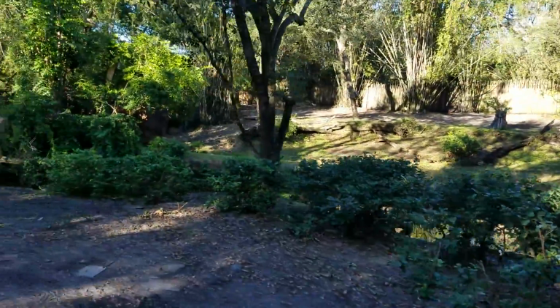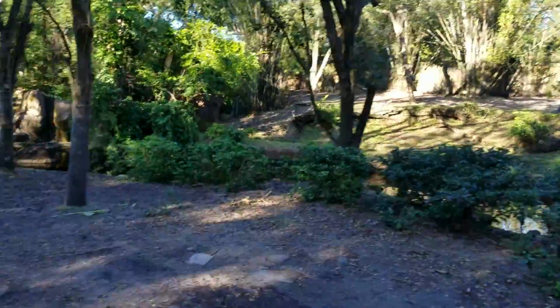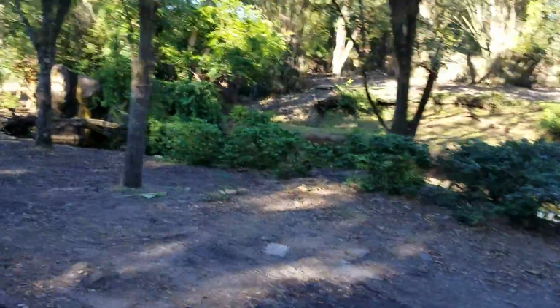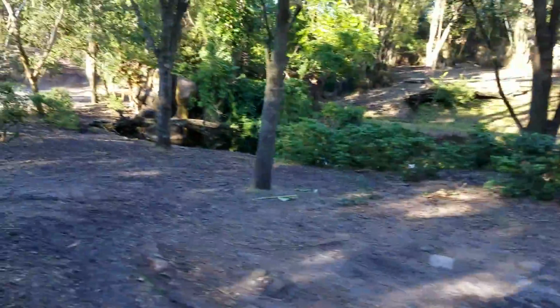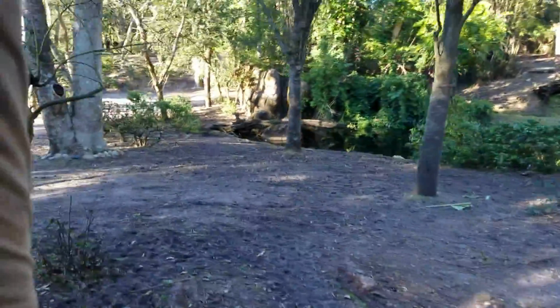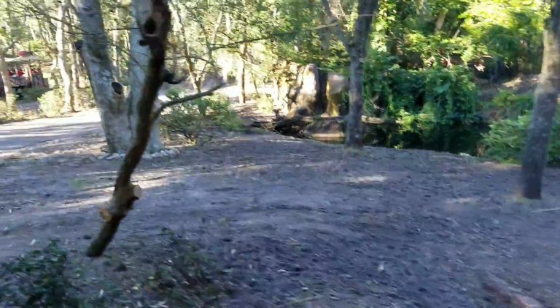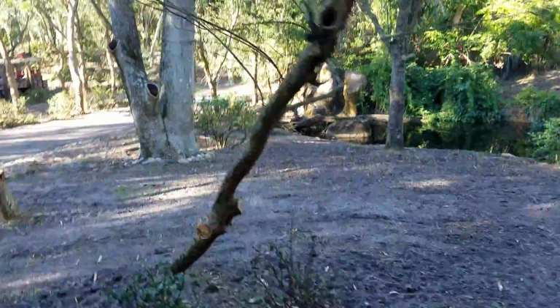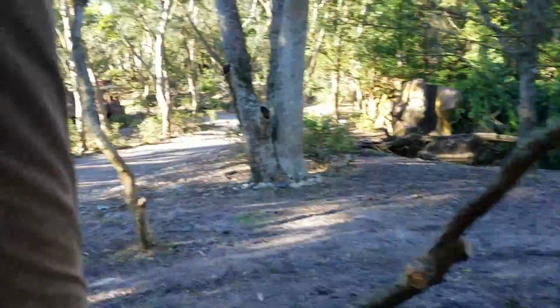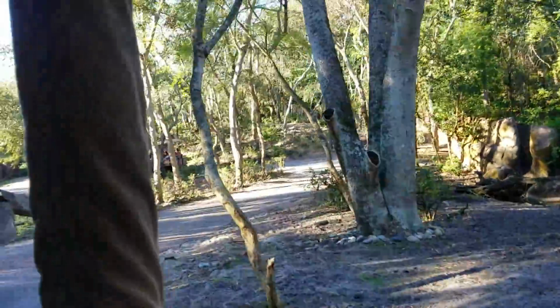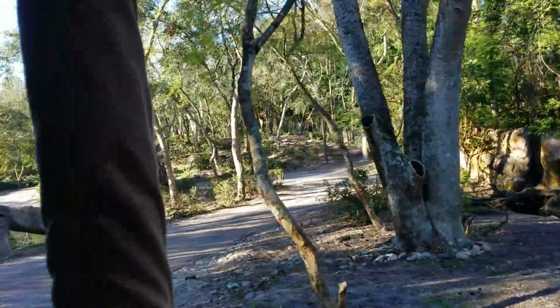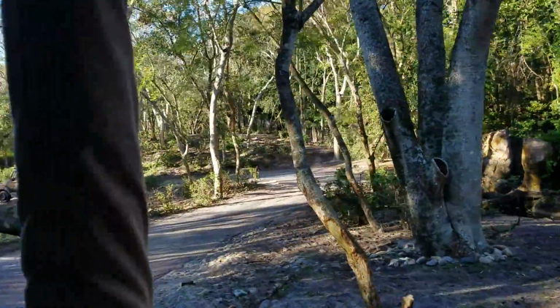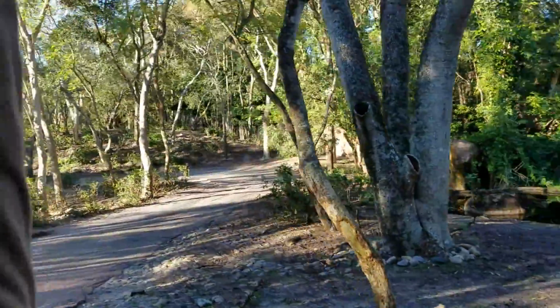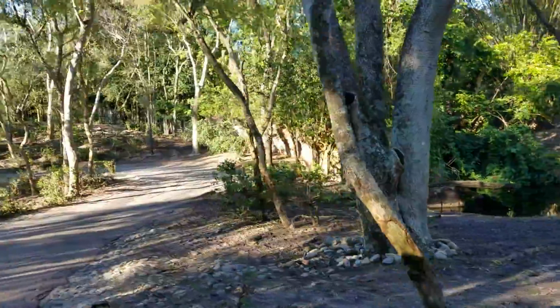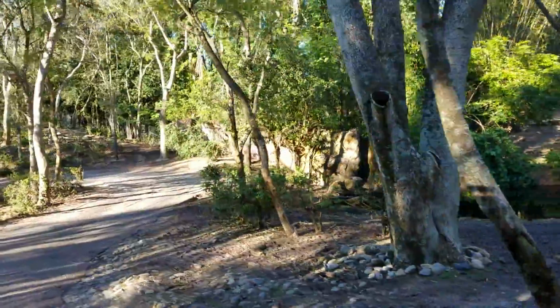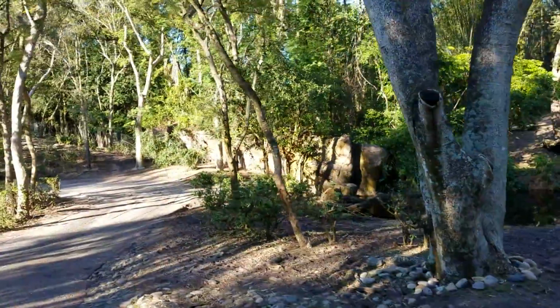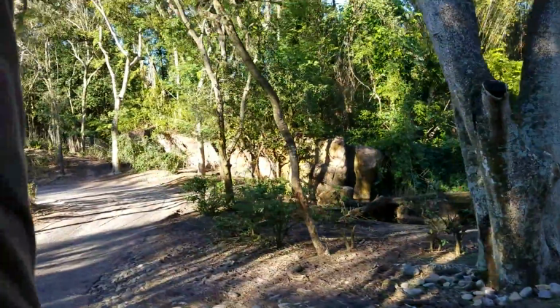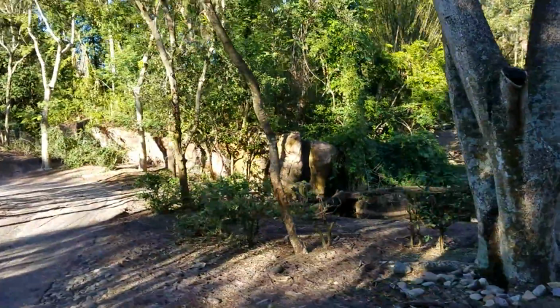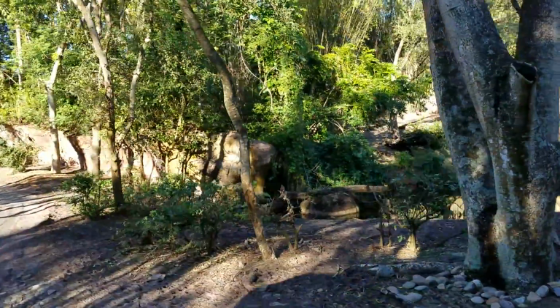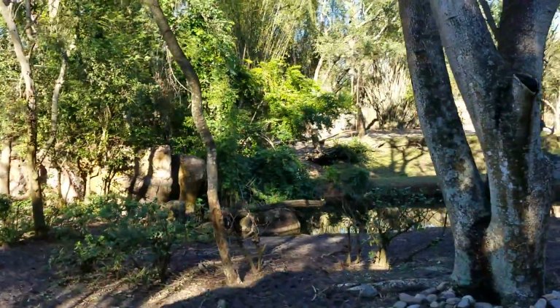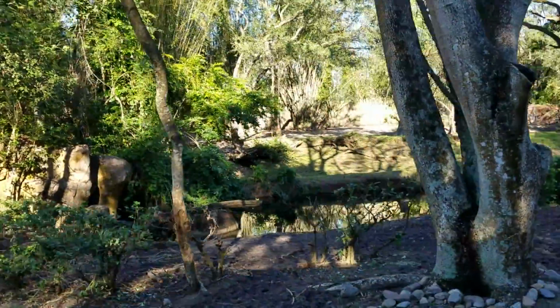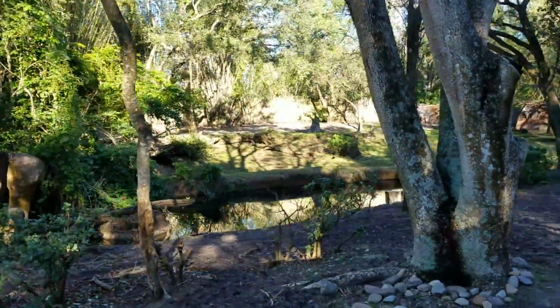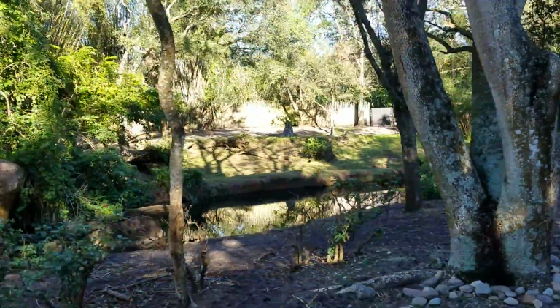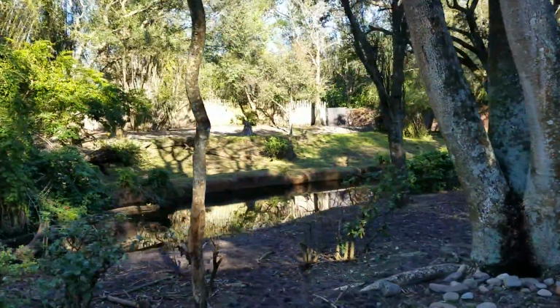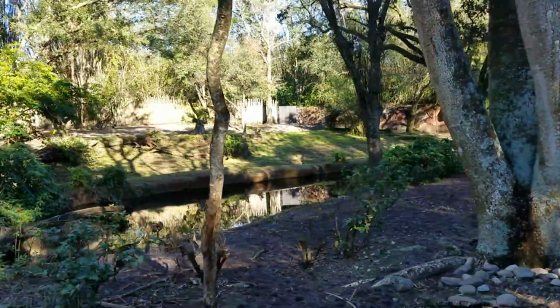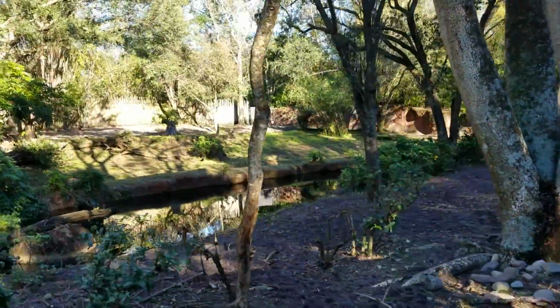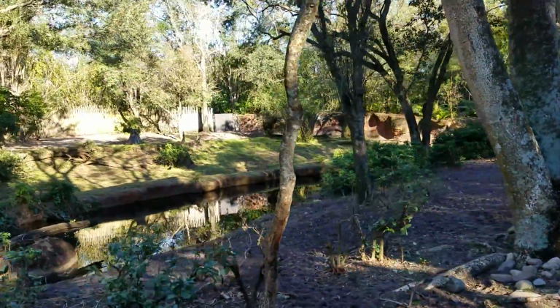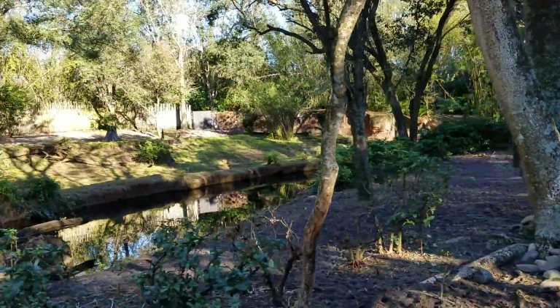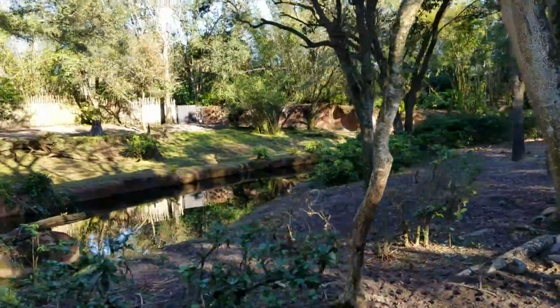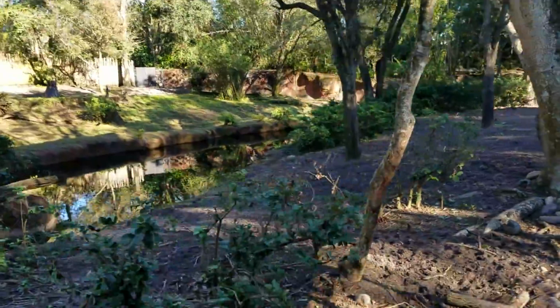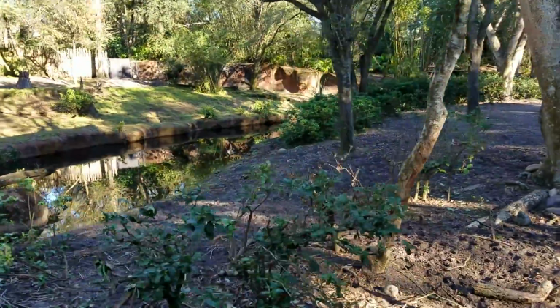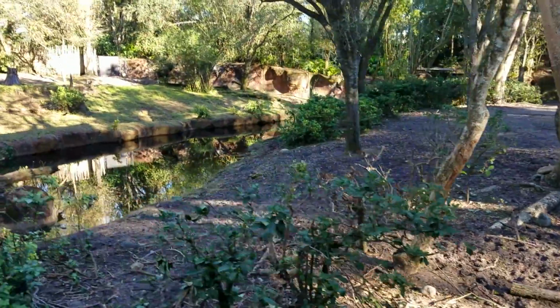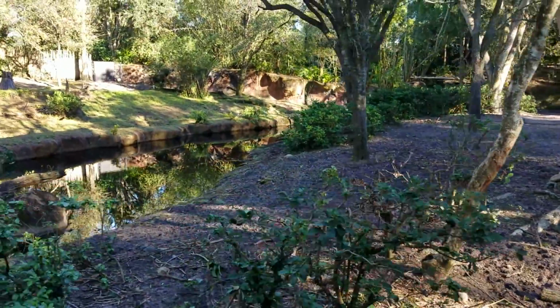We might get a better look at Harokabe as we come around this curve and look off to our right-hand side. Yeah, there it is — a little bit better look at it back there.